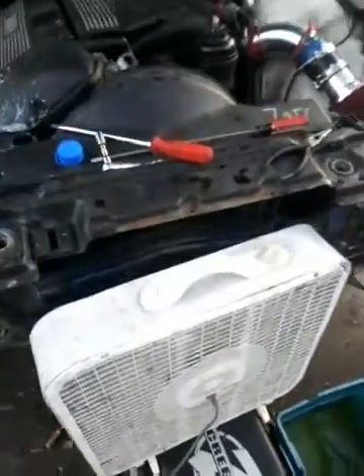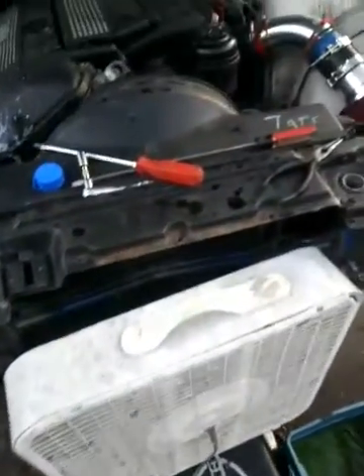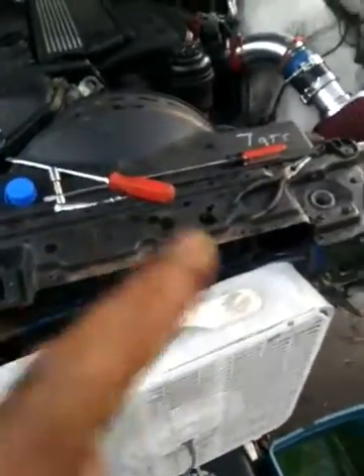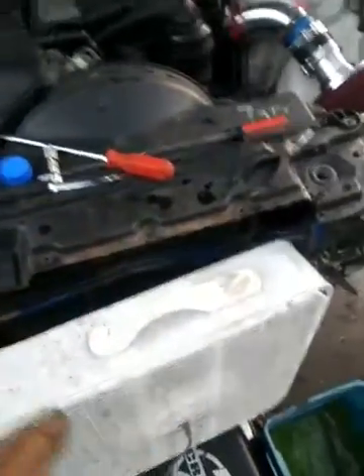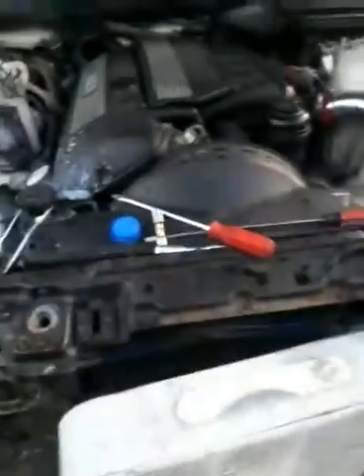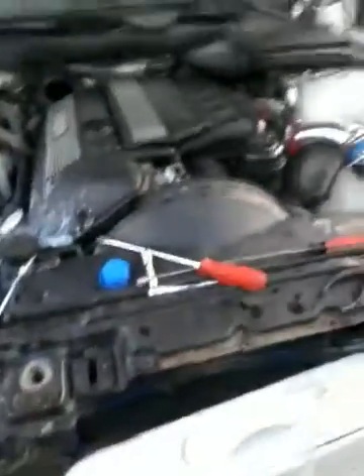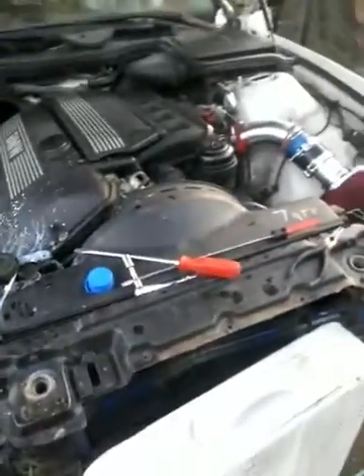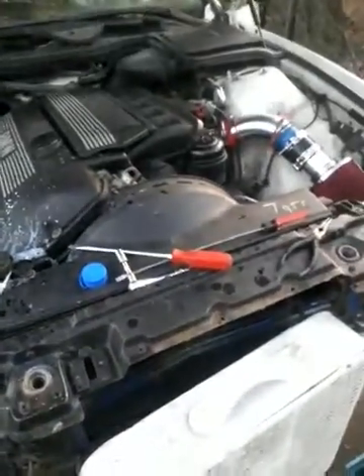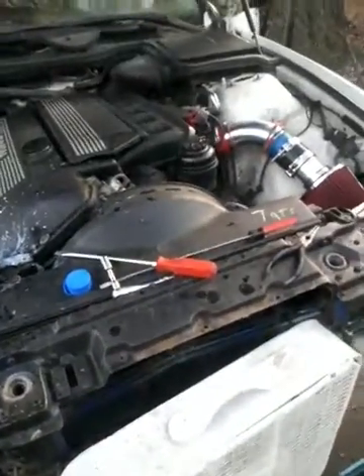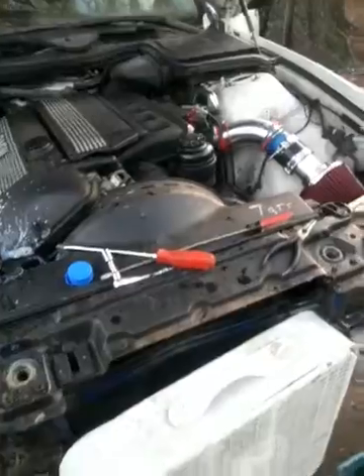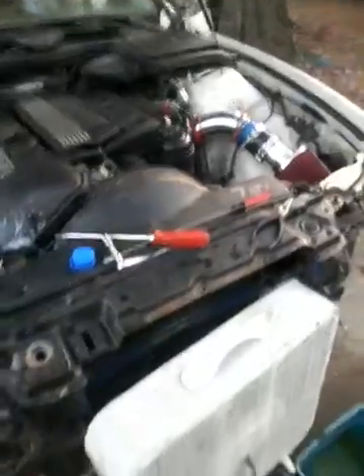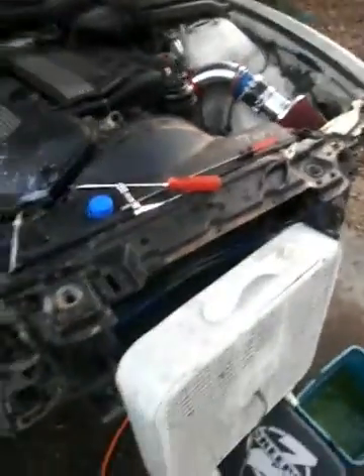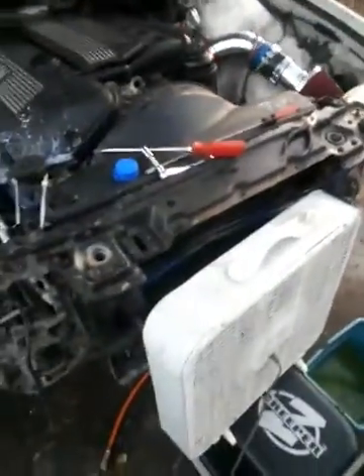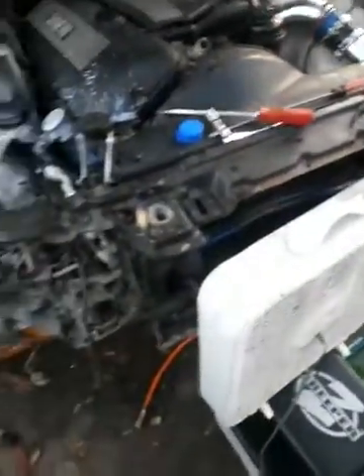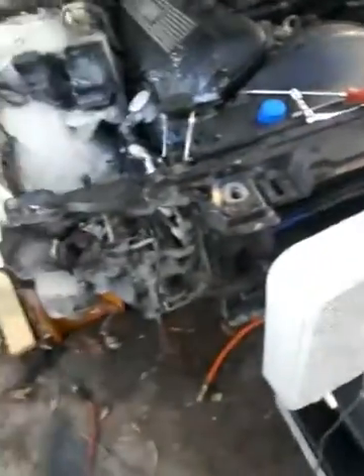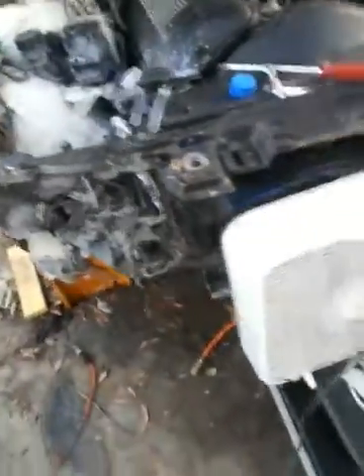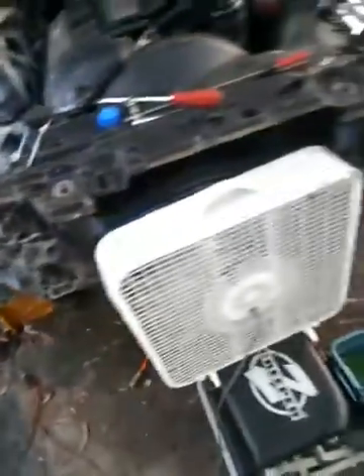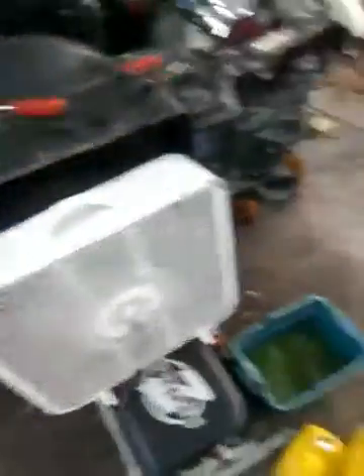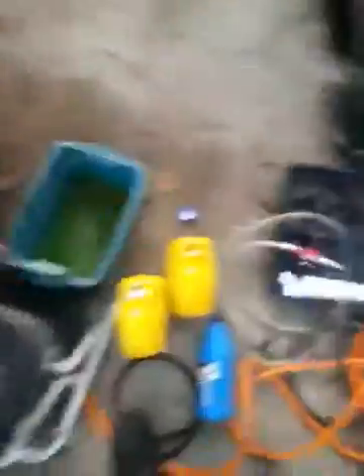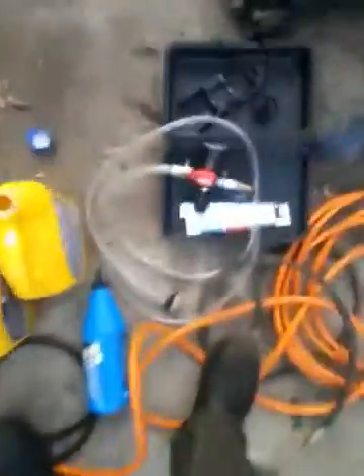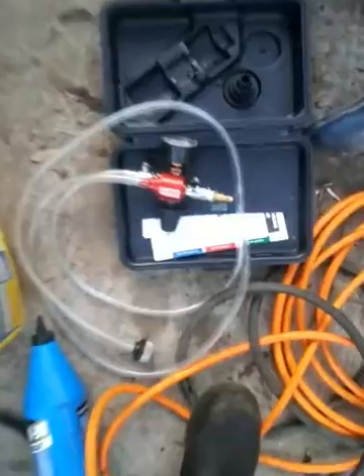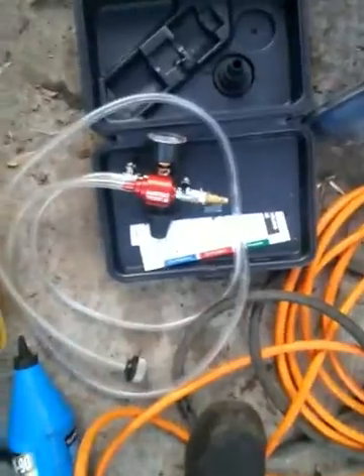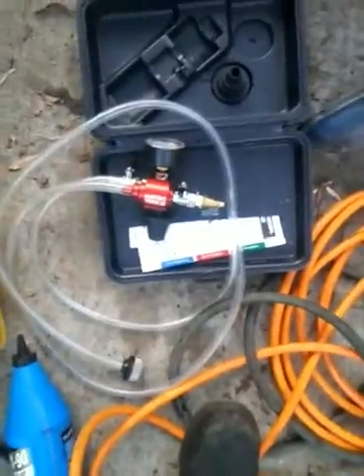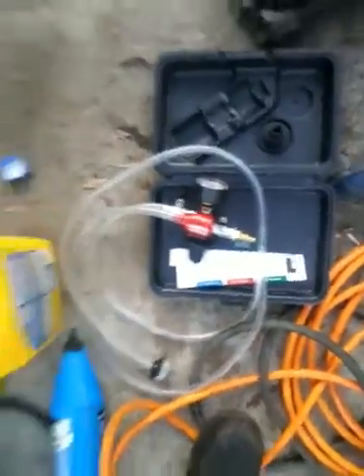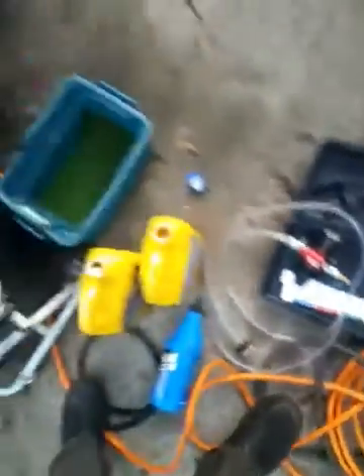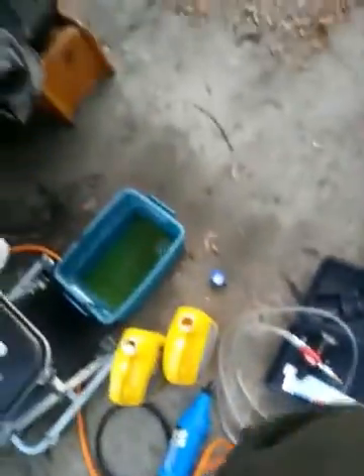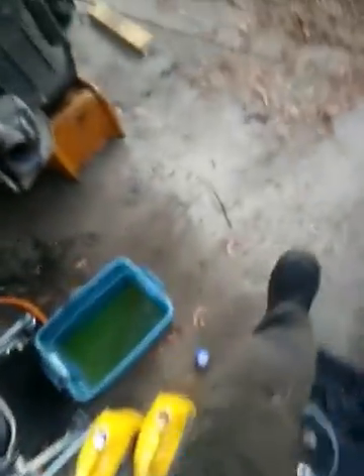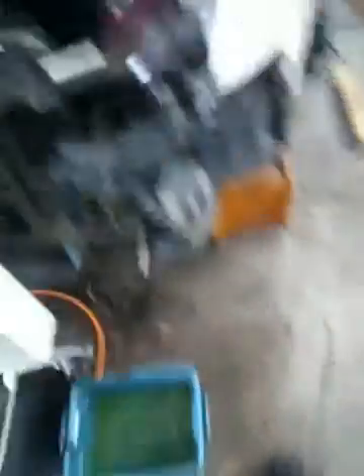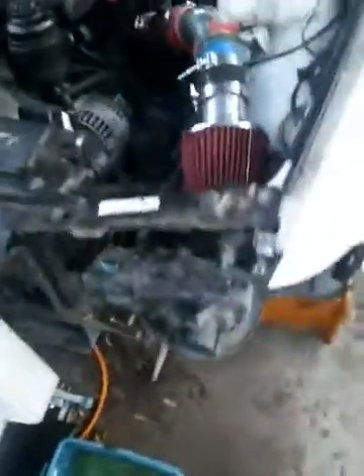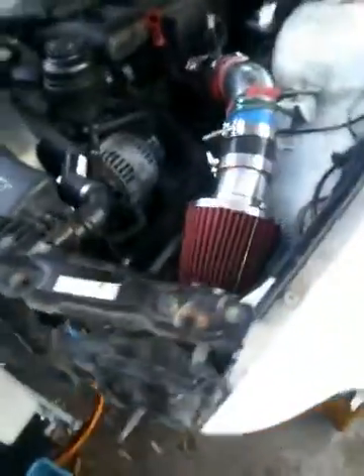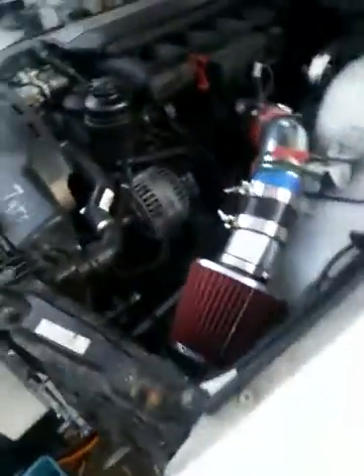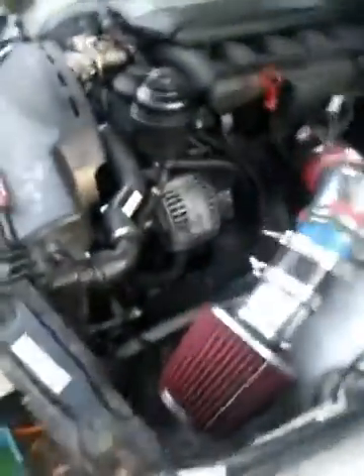Cleaned out the radiator core, the radiator. Took the thermostat off. Took the entire system apart. Blew everything out. Used my new tool today to suck the air out of the lines. Got the coolant here, and we're just running her right now.